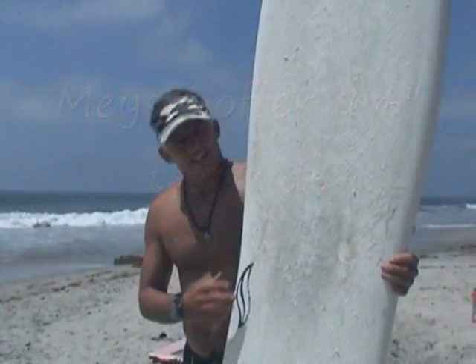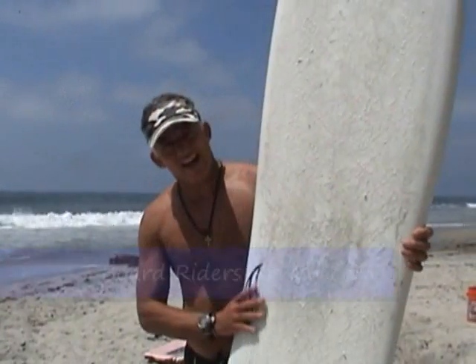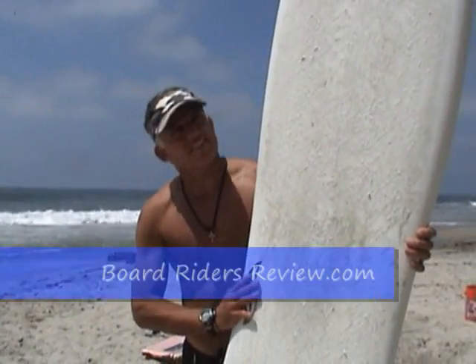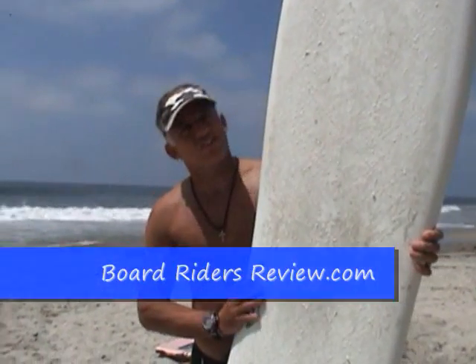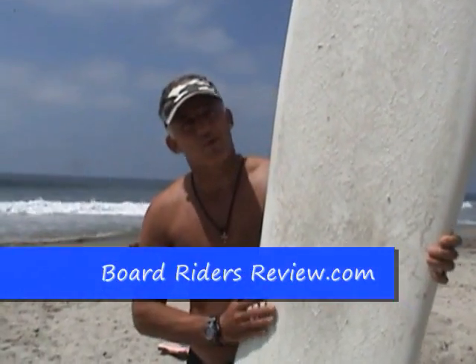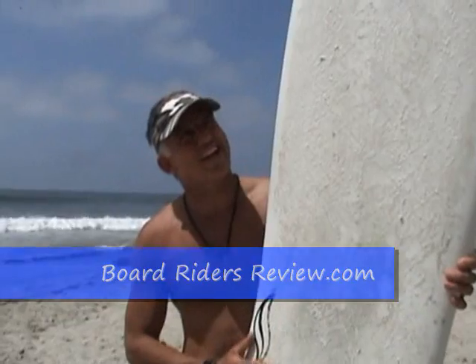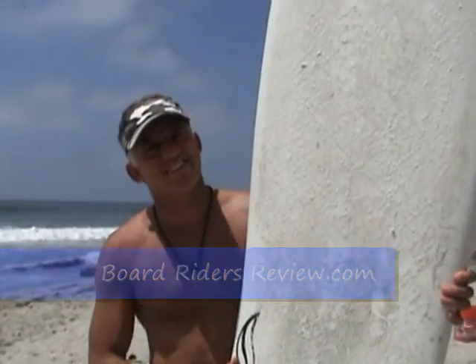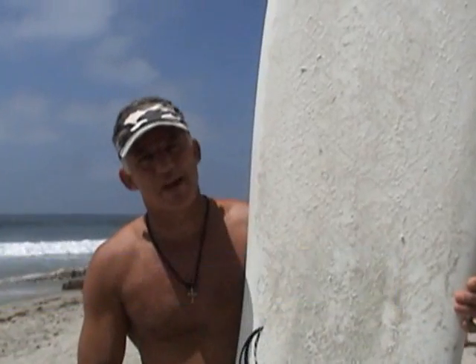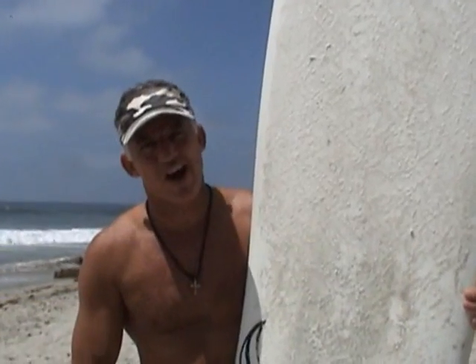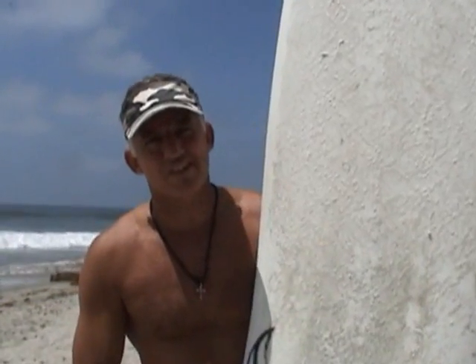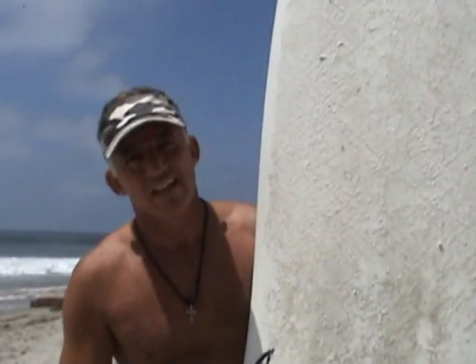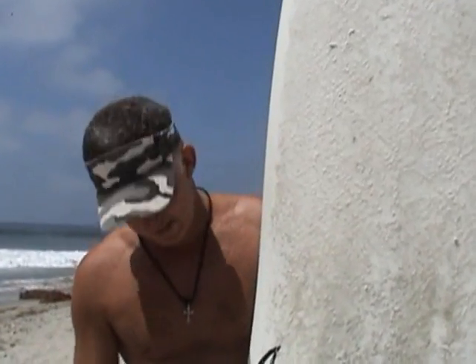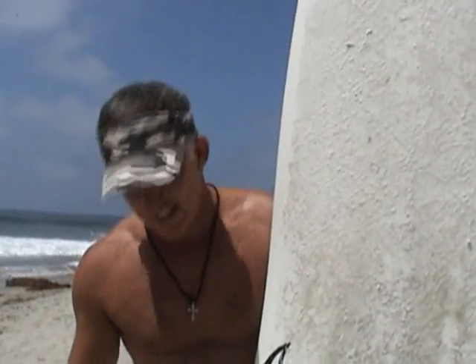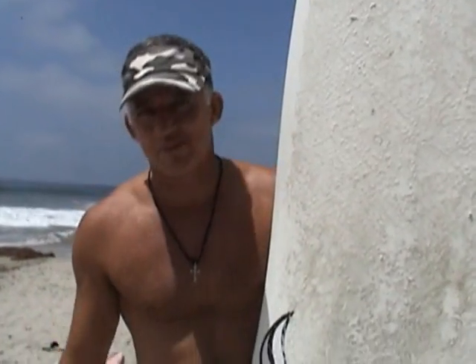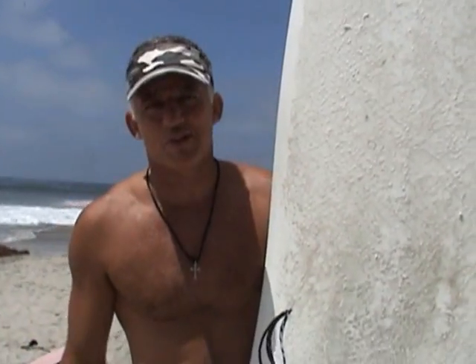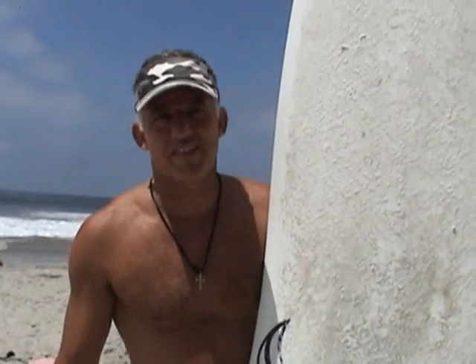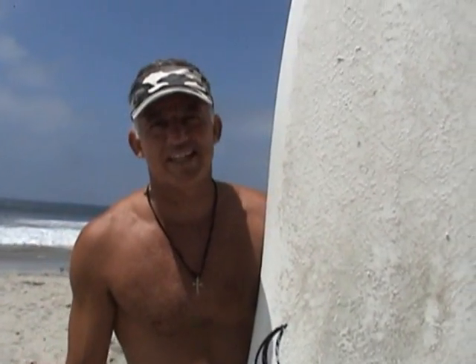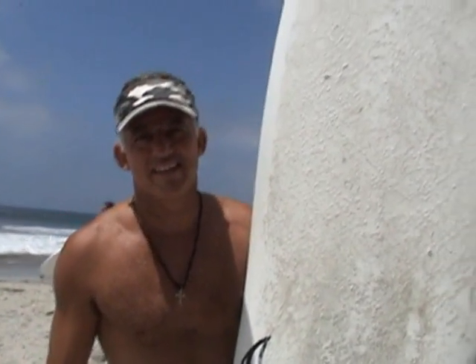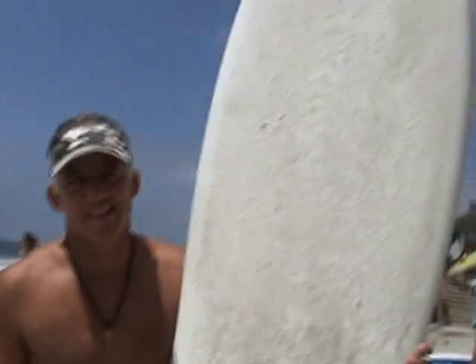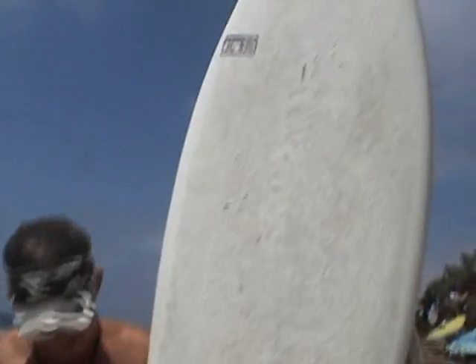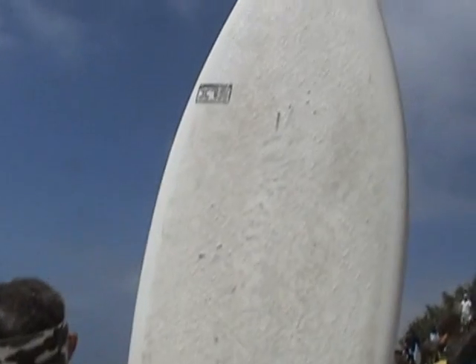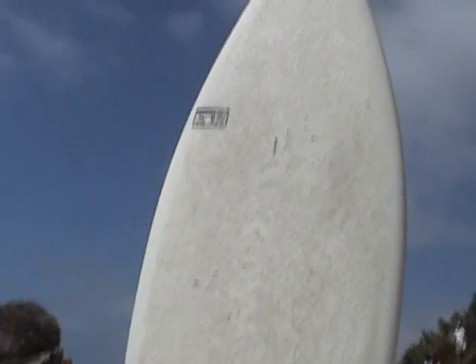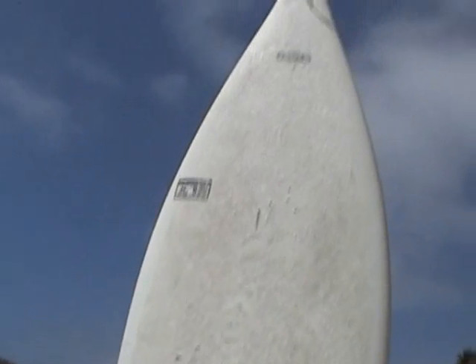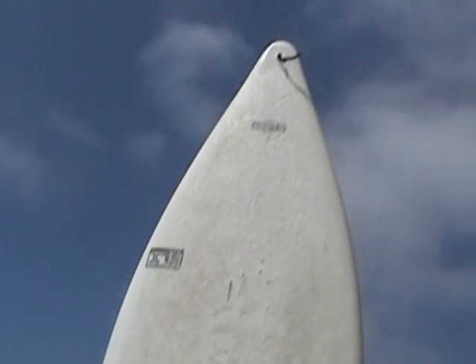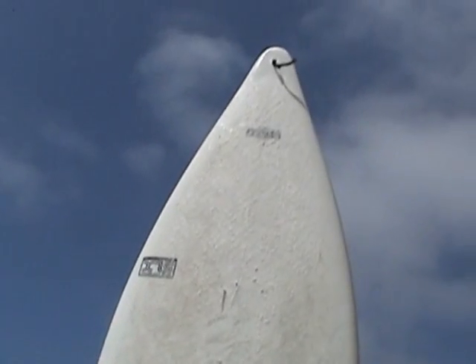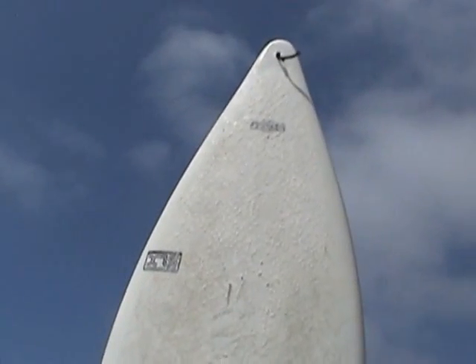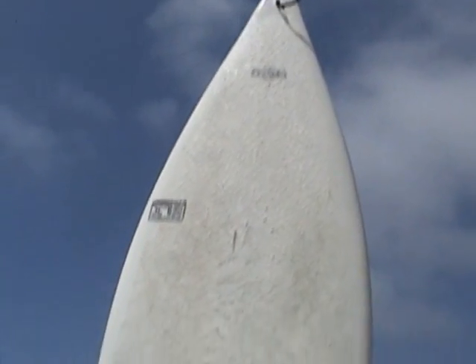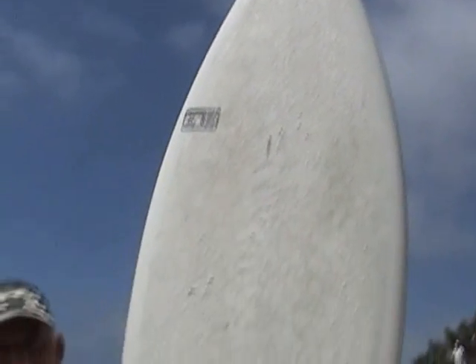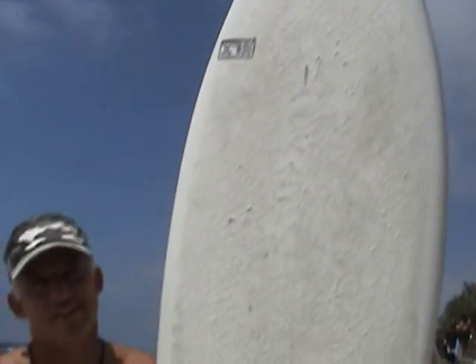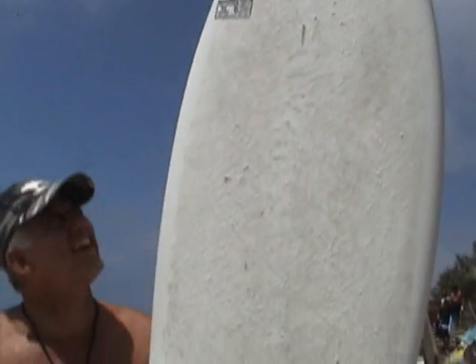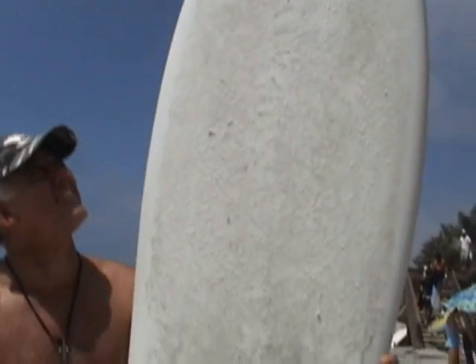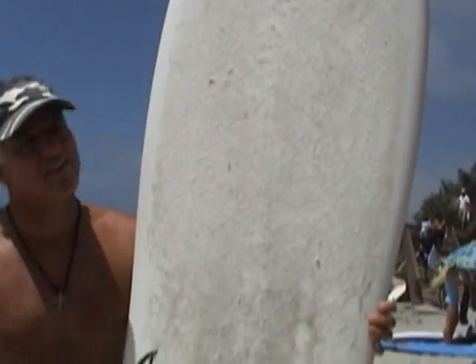Hey guys, I got this unique board right now. It's called a Mayer Hopper, and a lot of people refer to it as the peanut. It's a really interesting board, and I'm going to go take it out and ride it and see what I think of it.